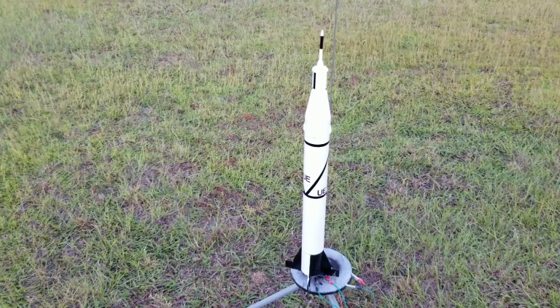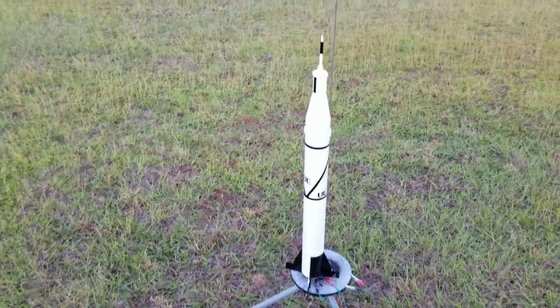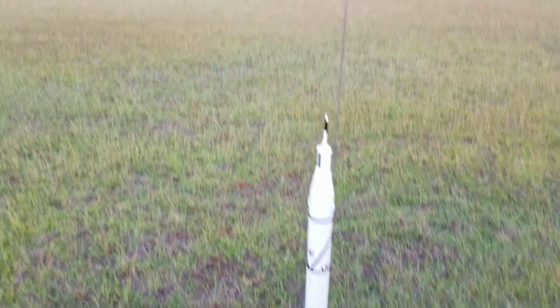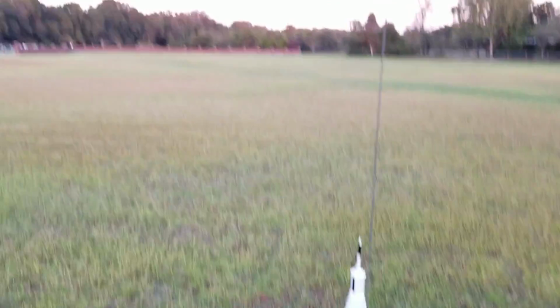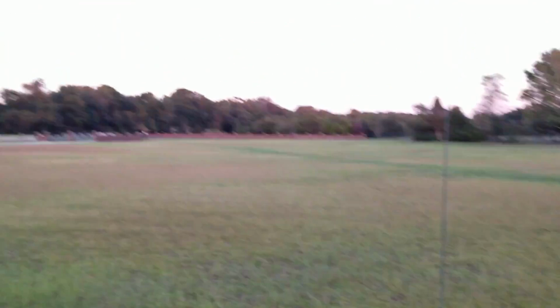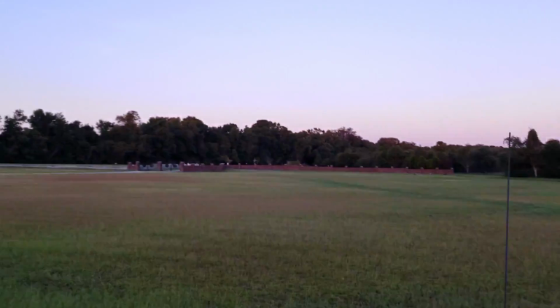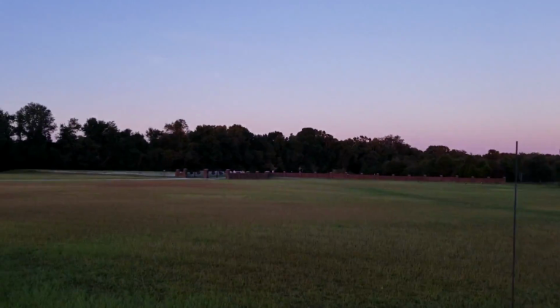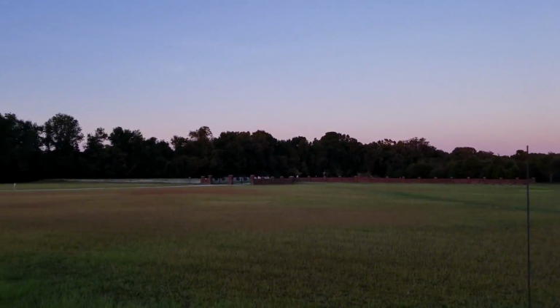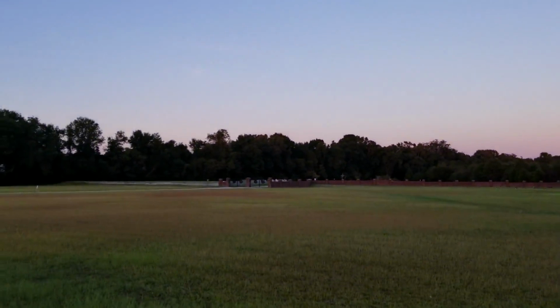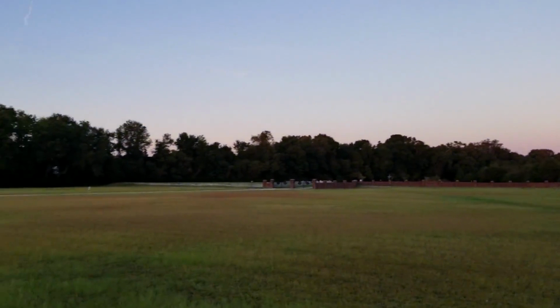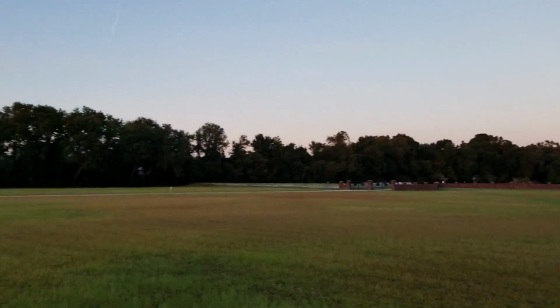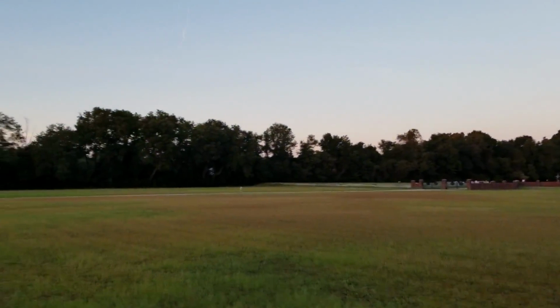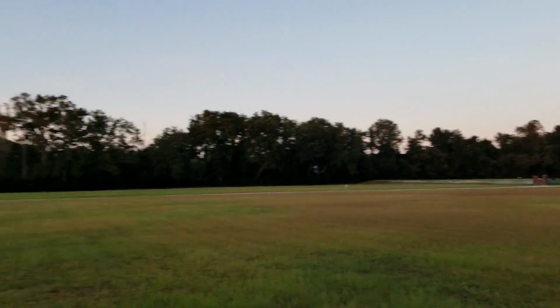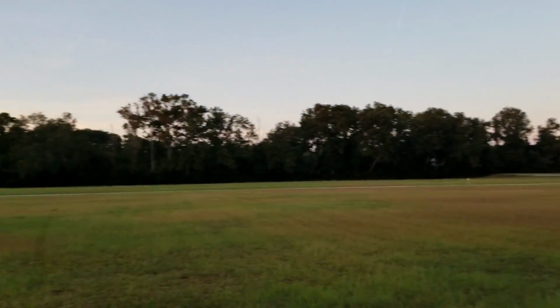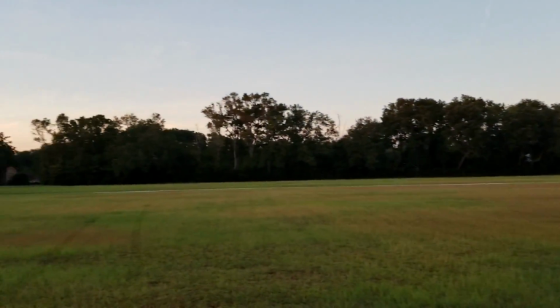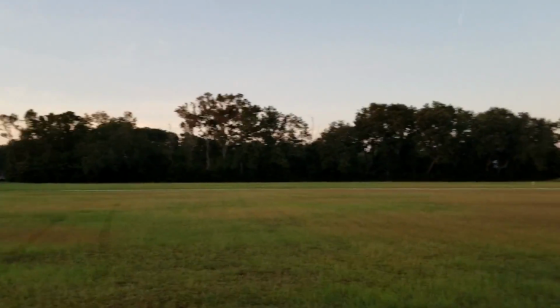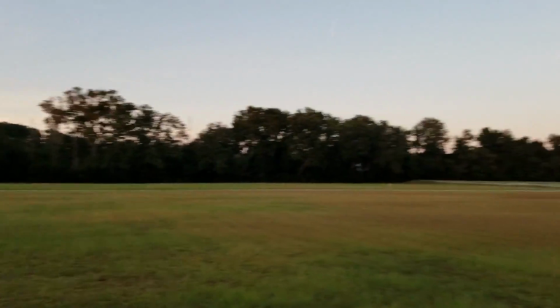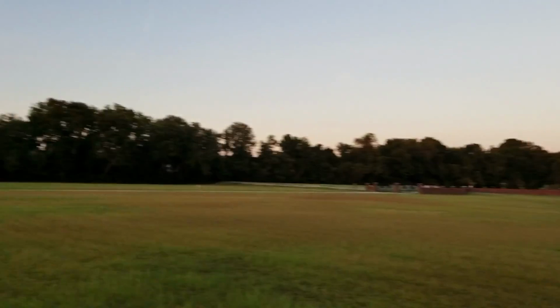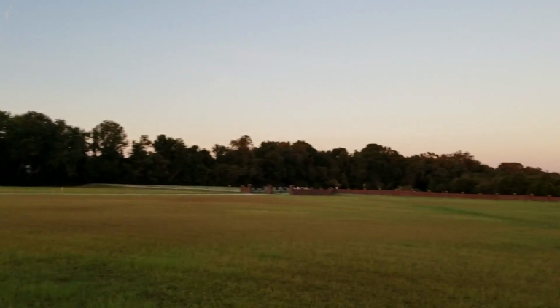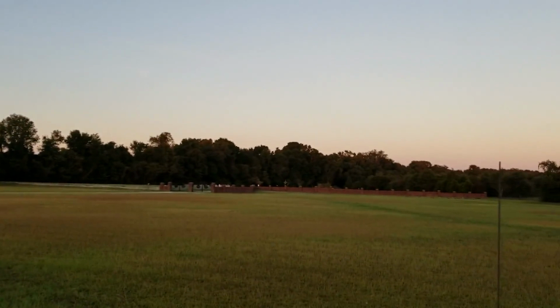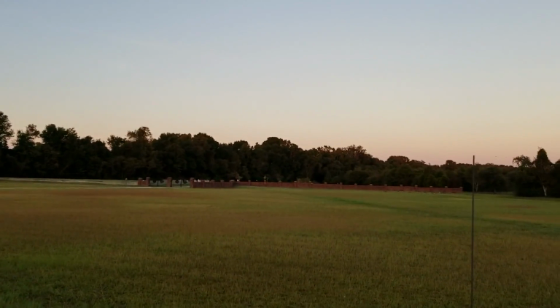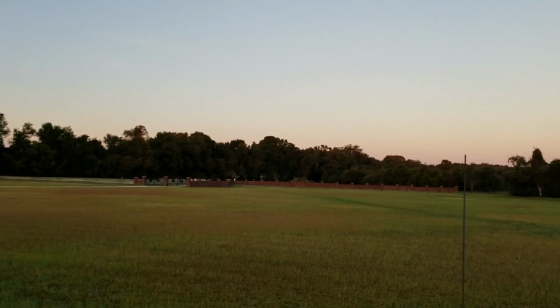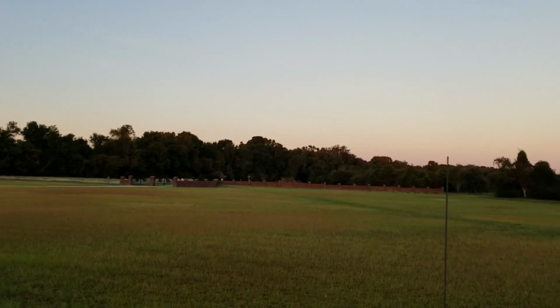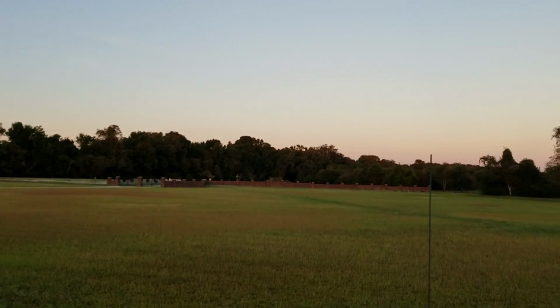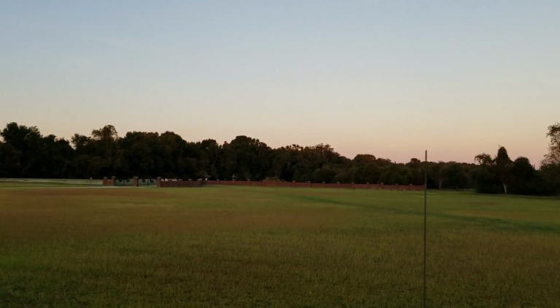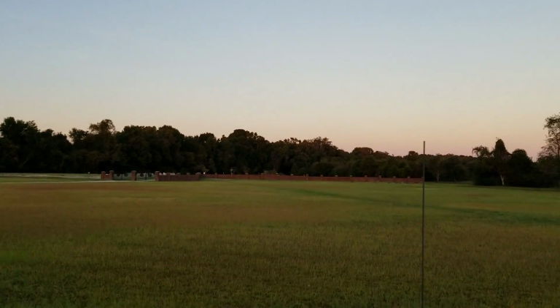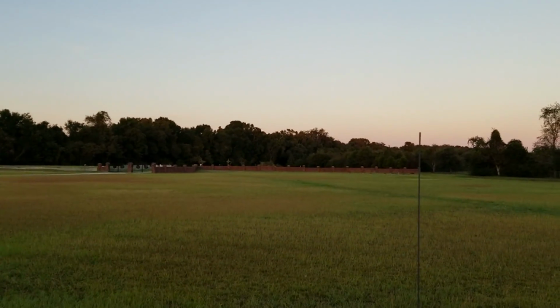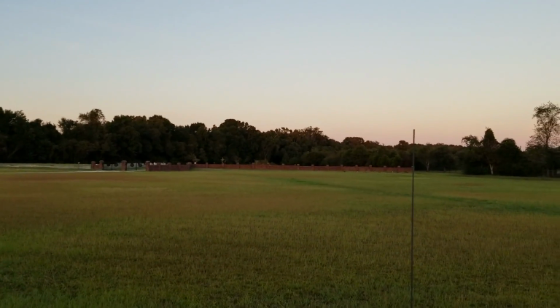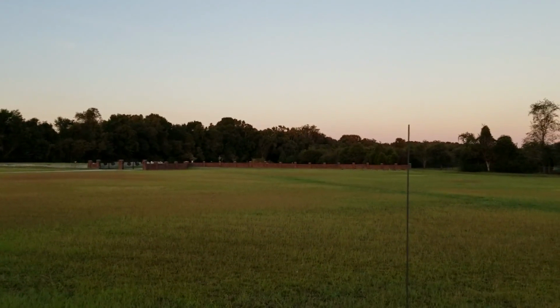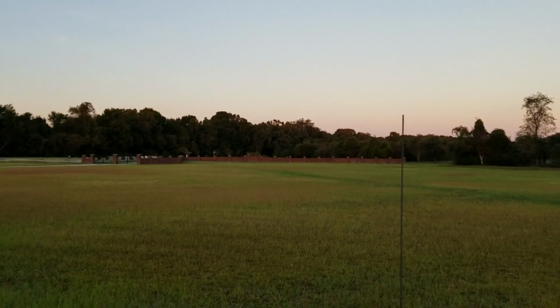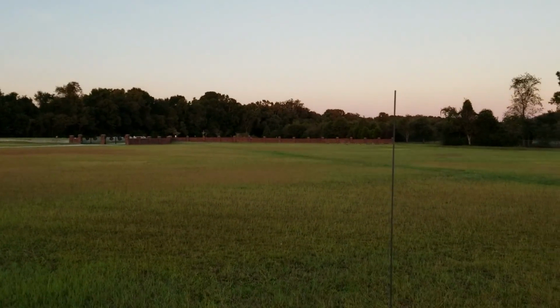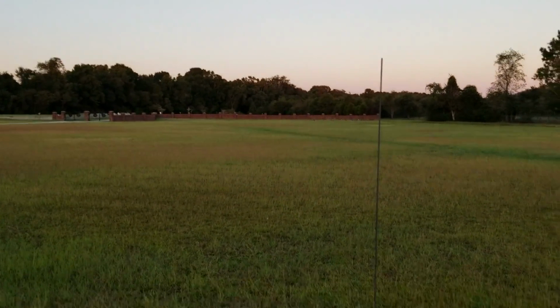Here we are in beautiful Charleston, South Carolina in a partially used cemetery. It's October, it's starting to cool off a little bit, a couple of days after the storm.